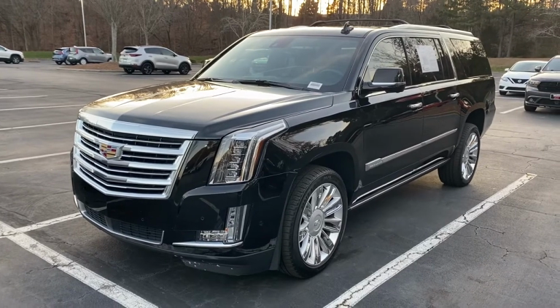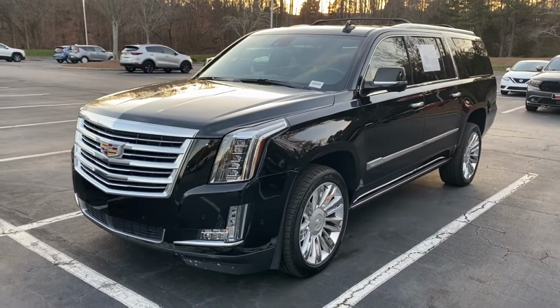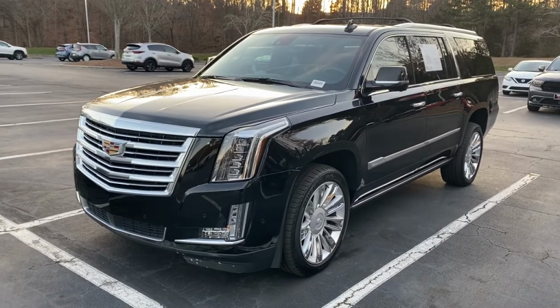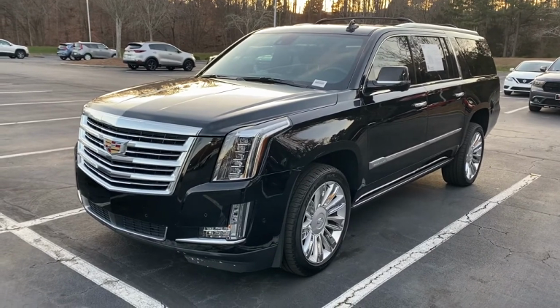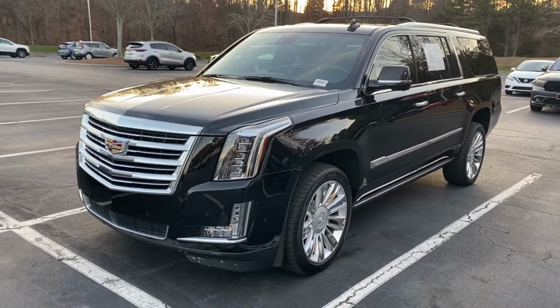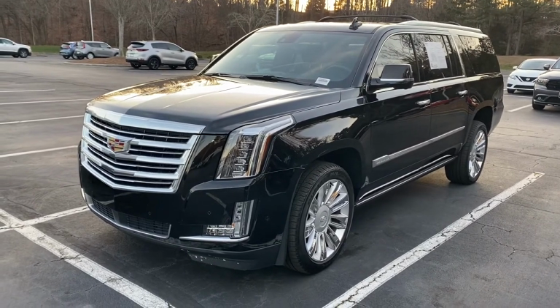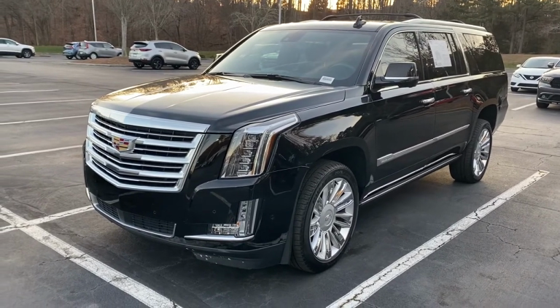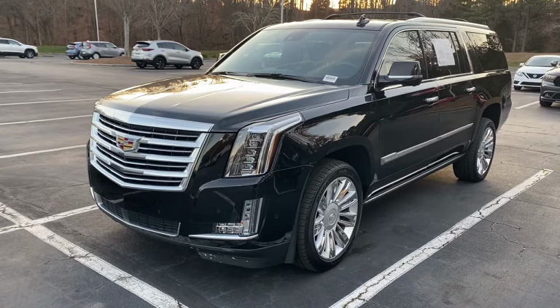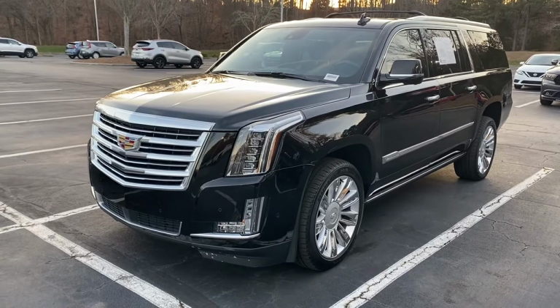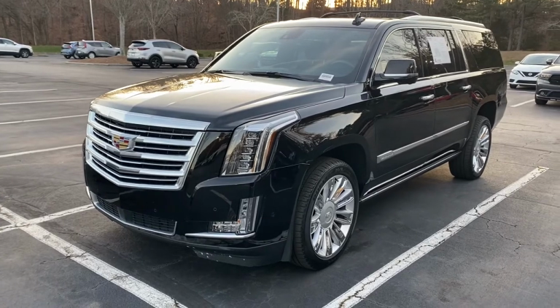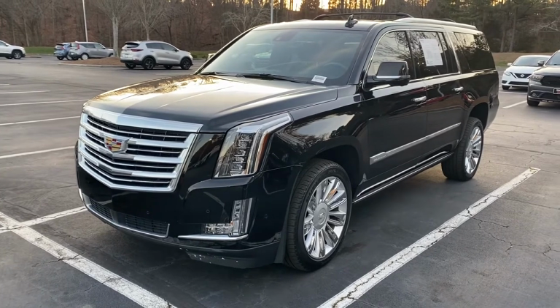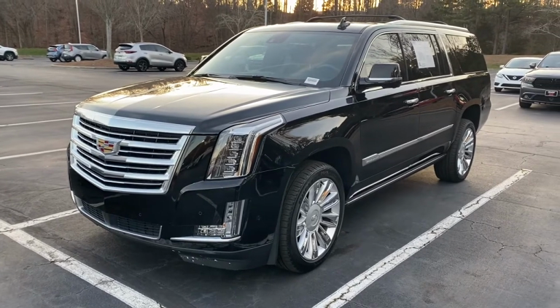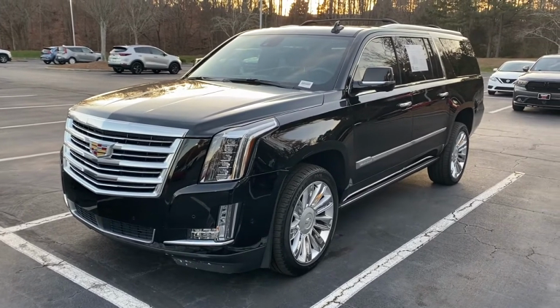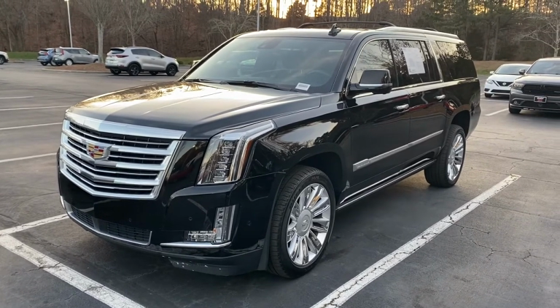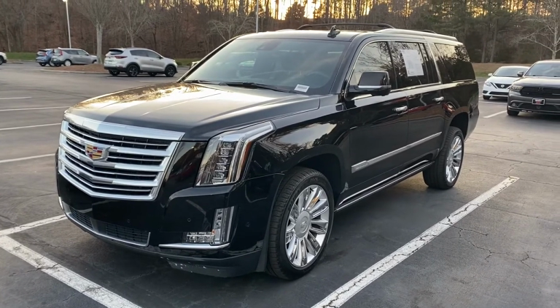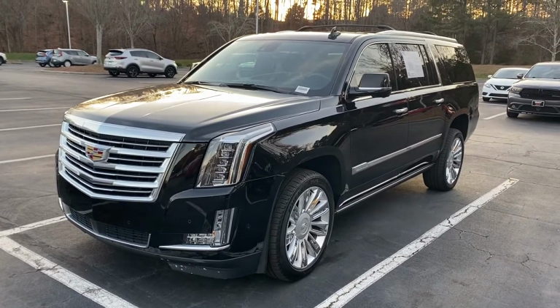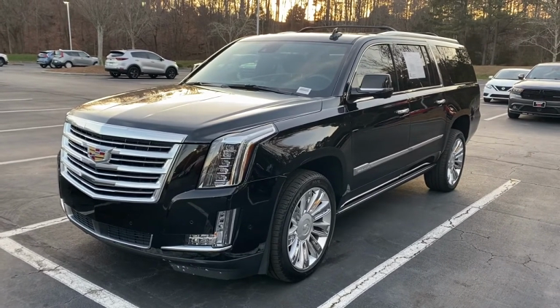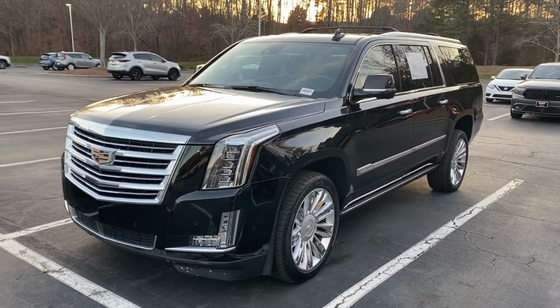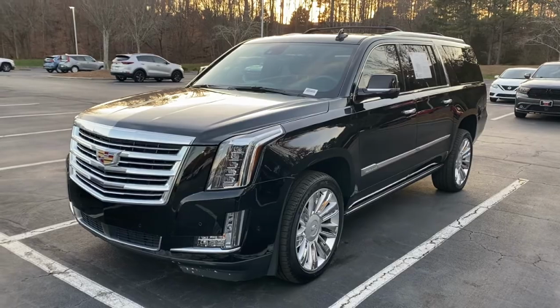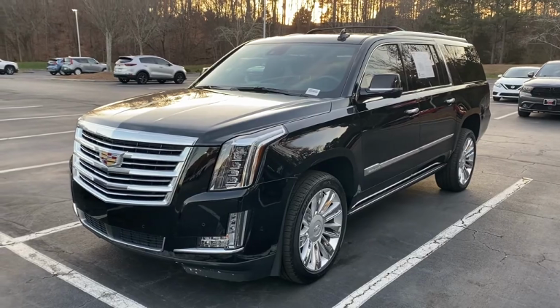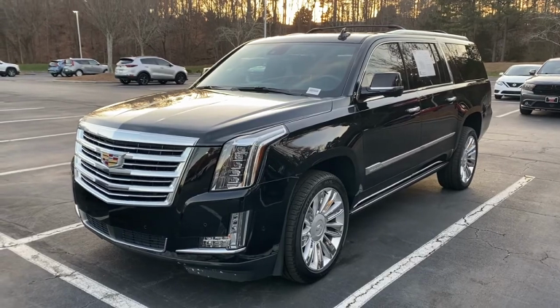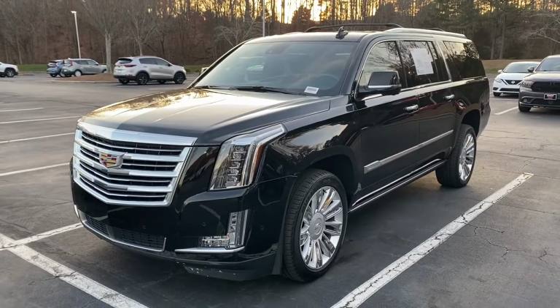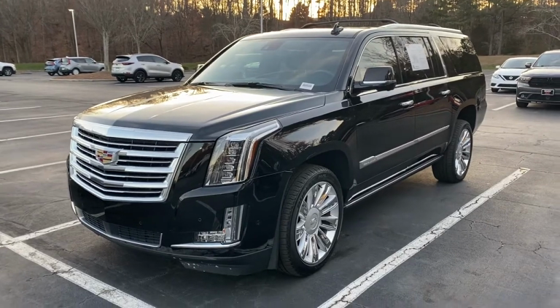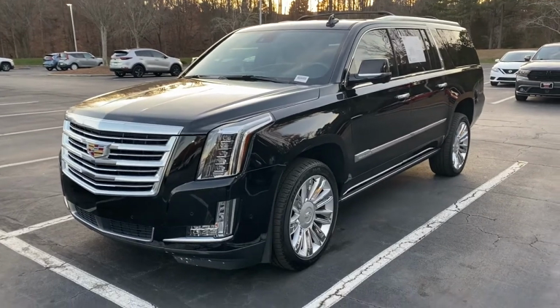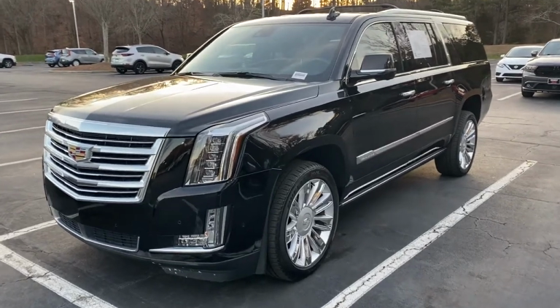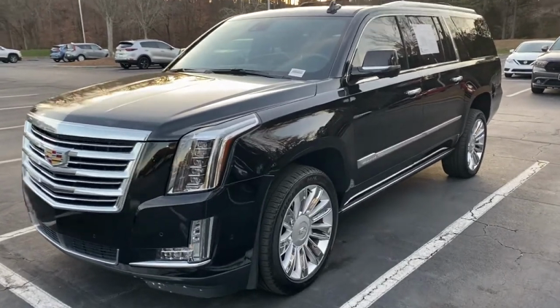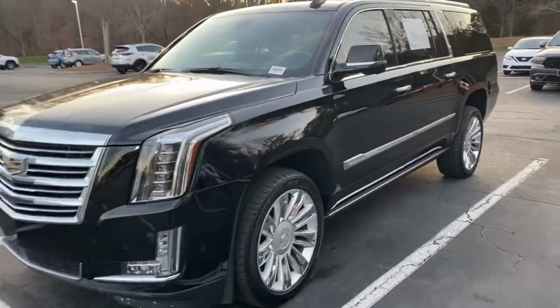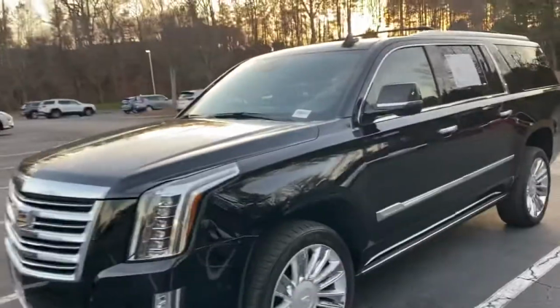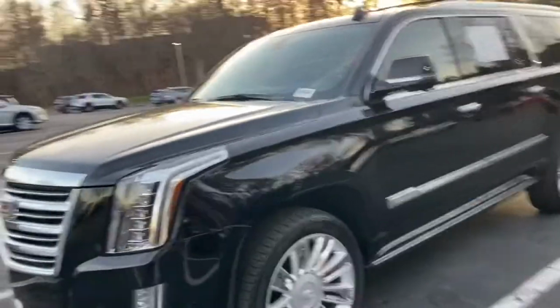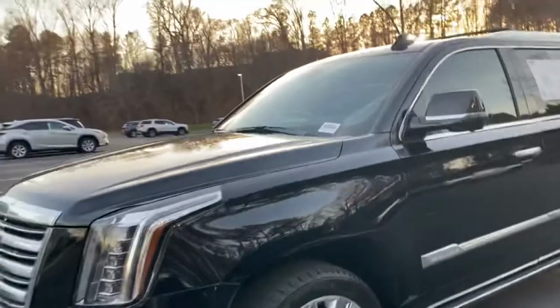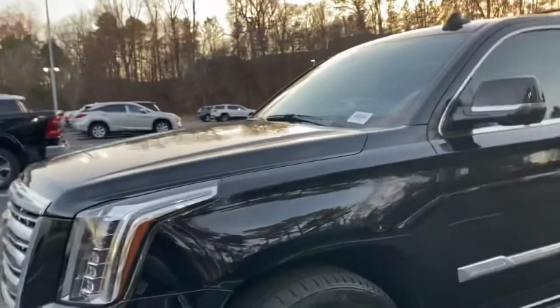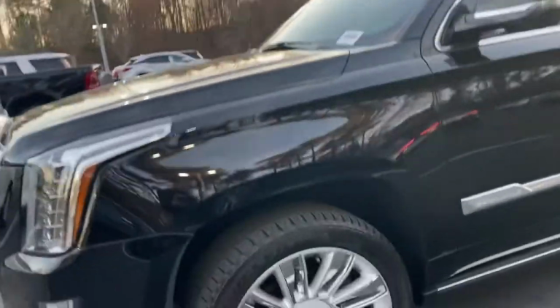Hello and thank you for your interest in this 2020 Cadillac Escalade ESV Platinum here at Hendrick Buick GMC Cadillac. We're at the top of the hill in the back of the Cary Auto Mall. I just wanted to get you a quick walk around on this awesome truck.